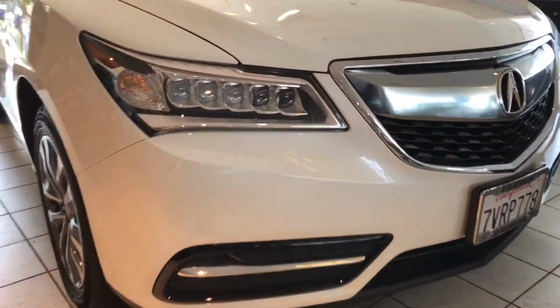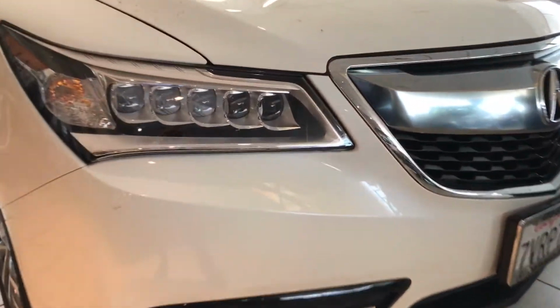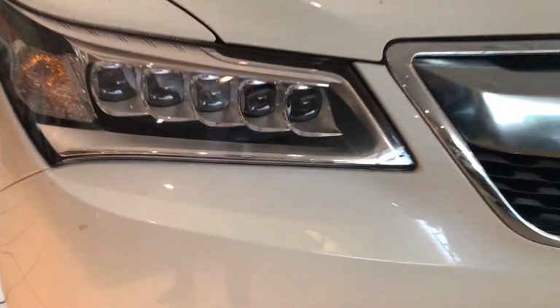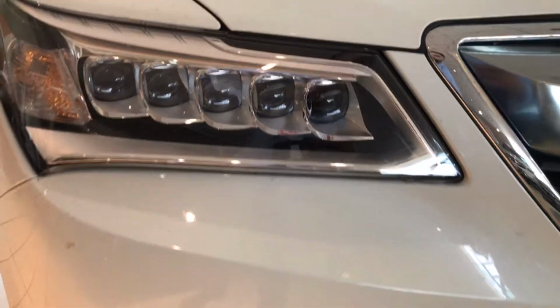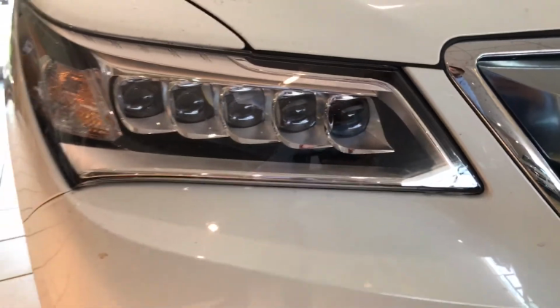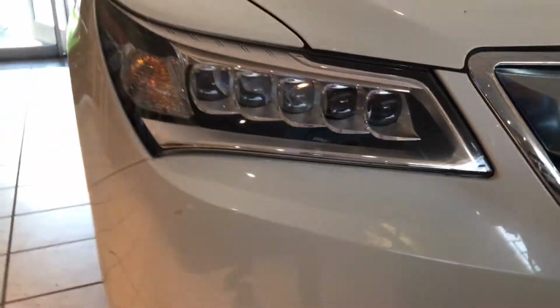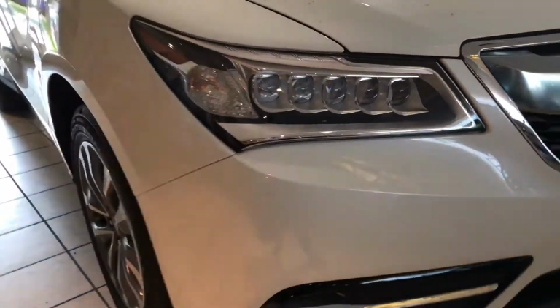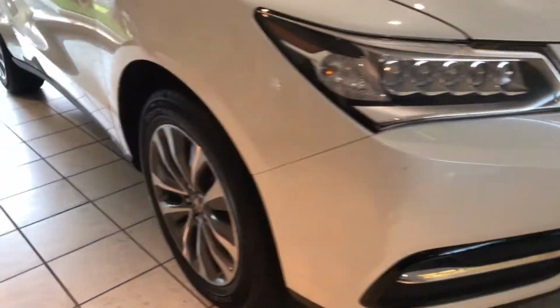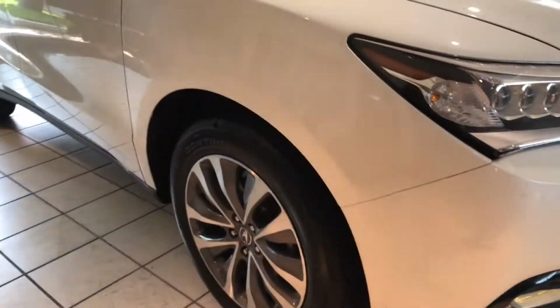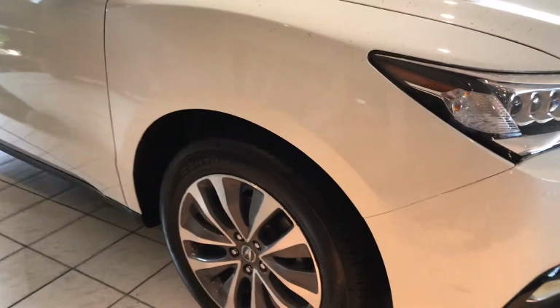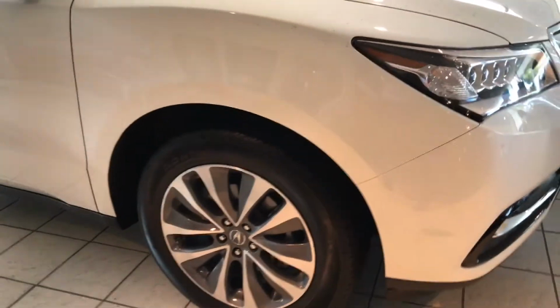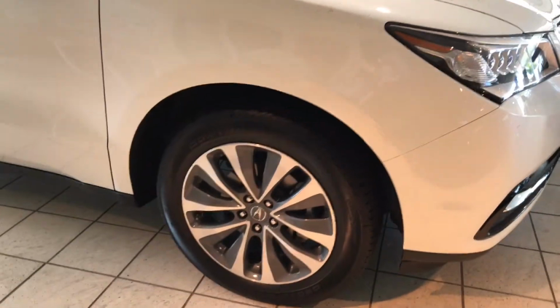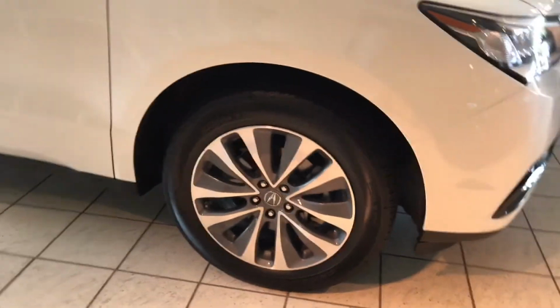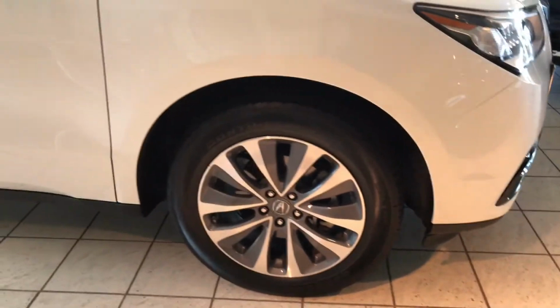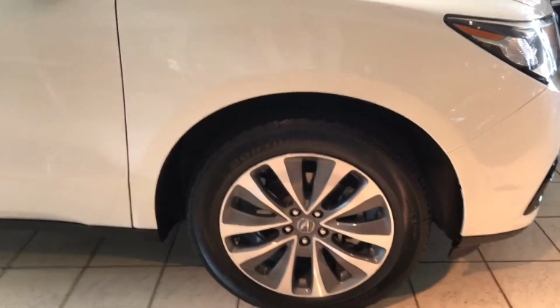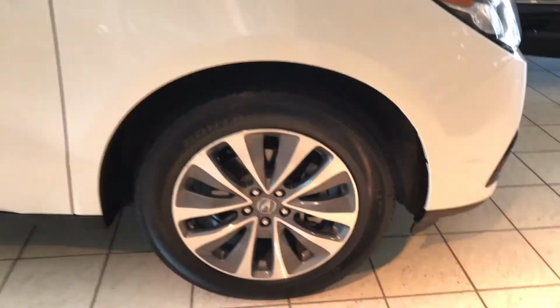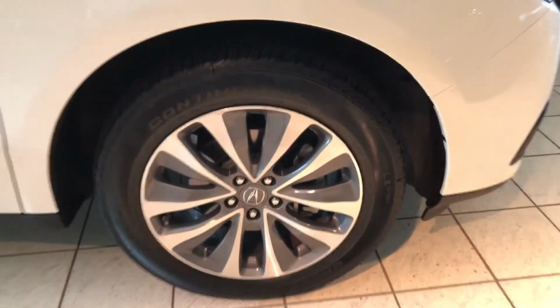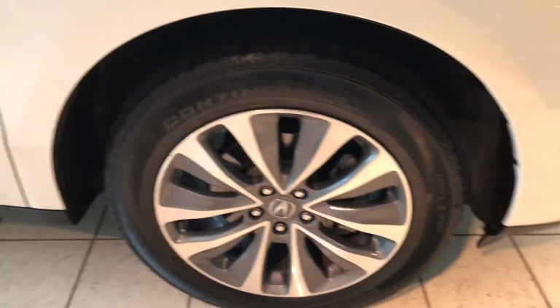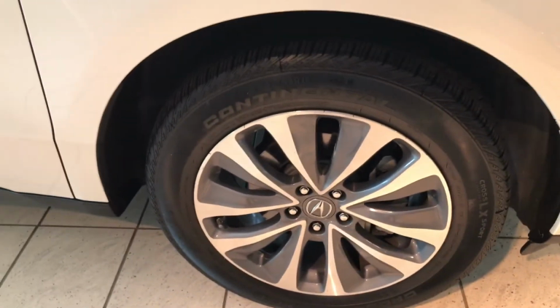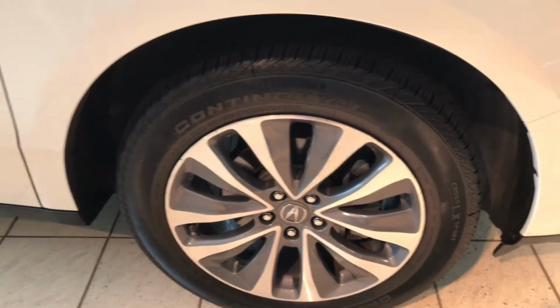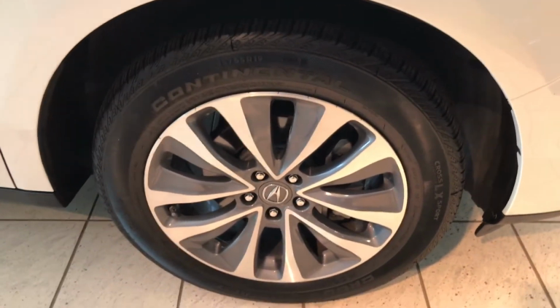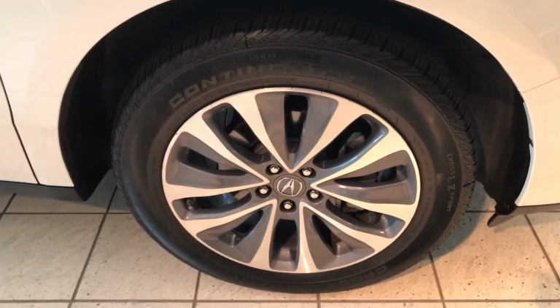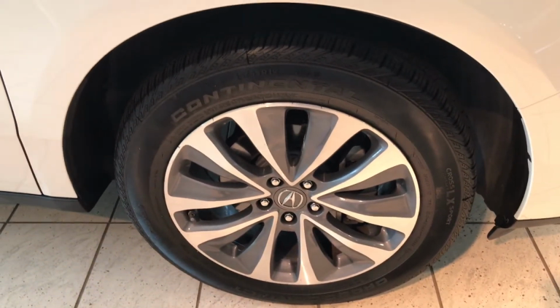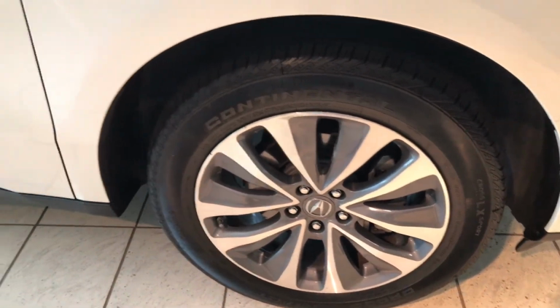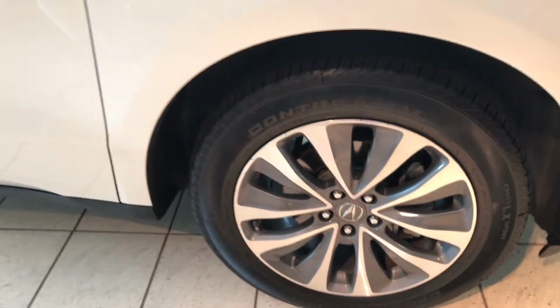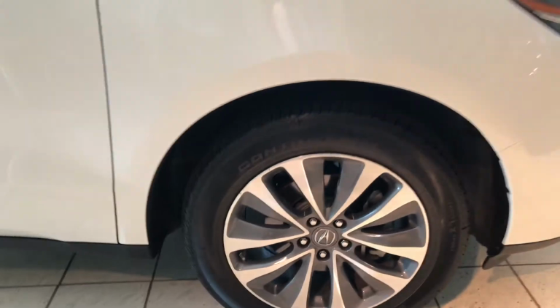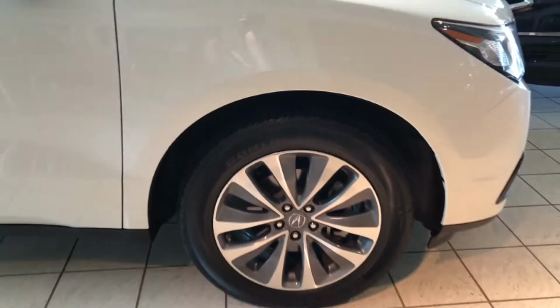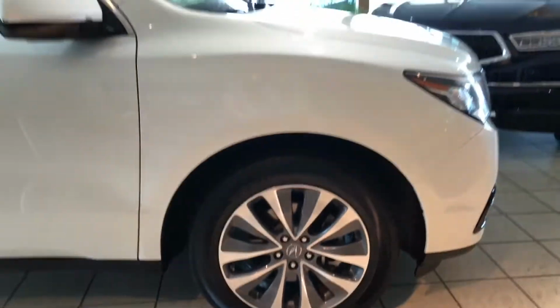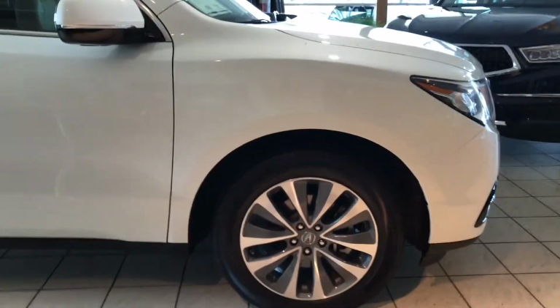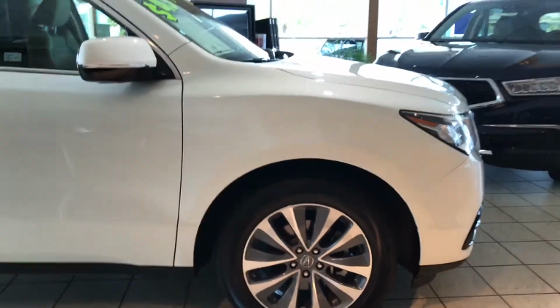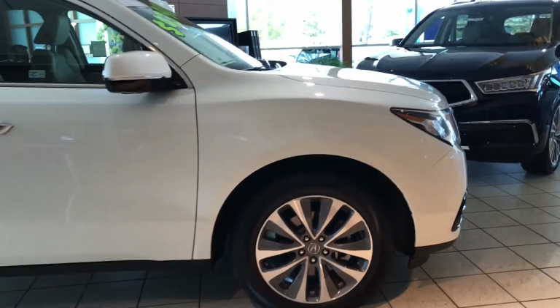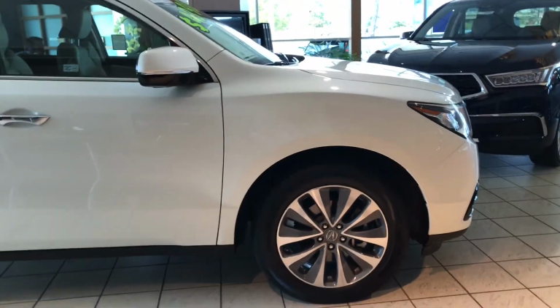Check out these jewel LED headlights — not only do they look great, but they're wonderful for illuminating everything ahead of you. 19-inch premium alloy wheels, and the tires are like new. The reason the car is just like new is that it's actually a certified MDX, which makes it fantastic.